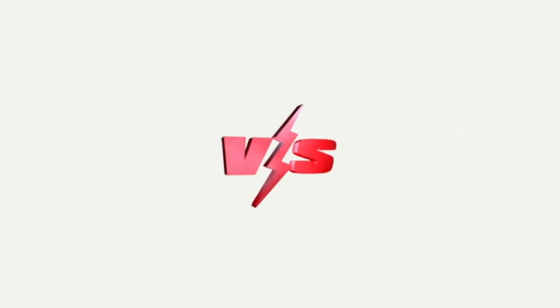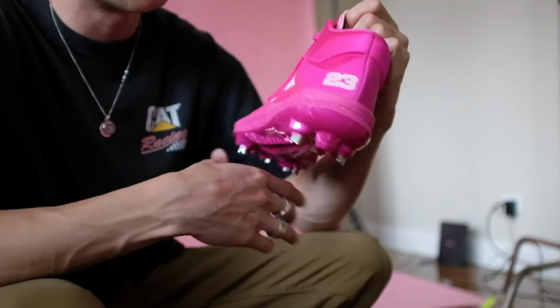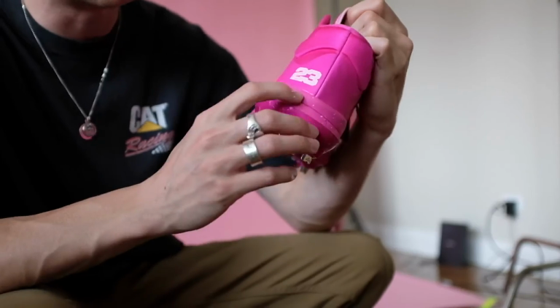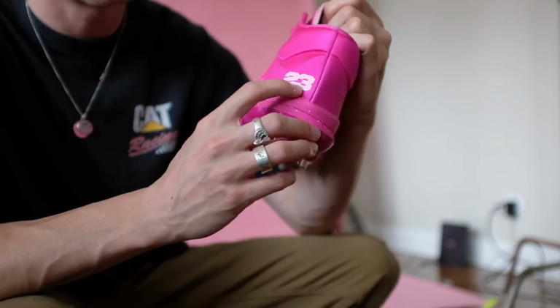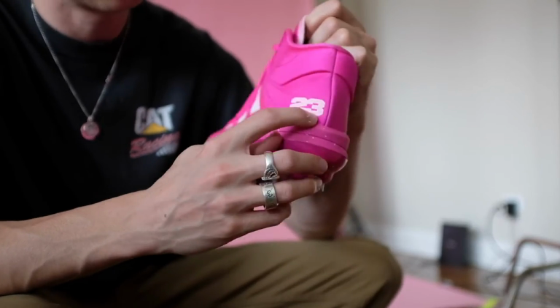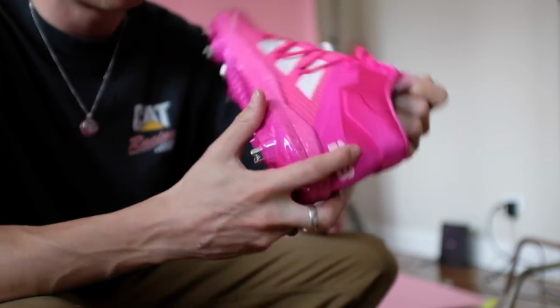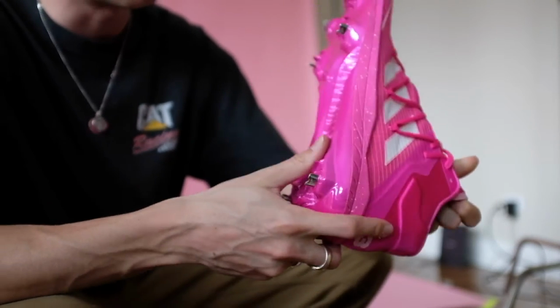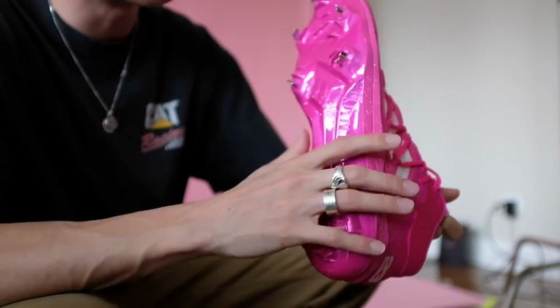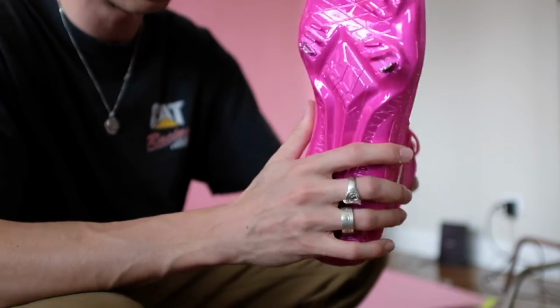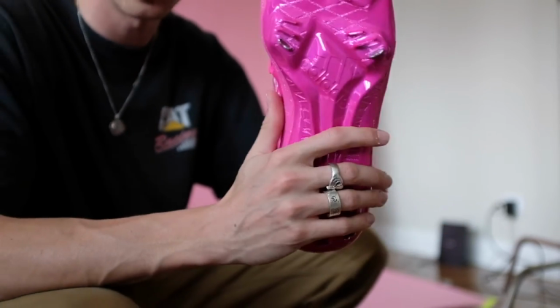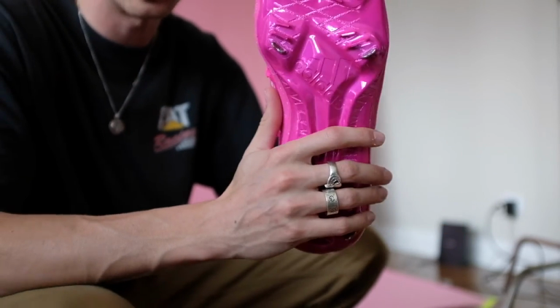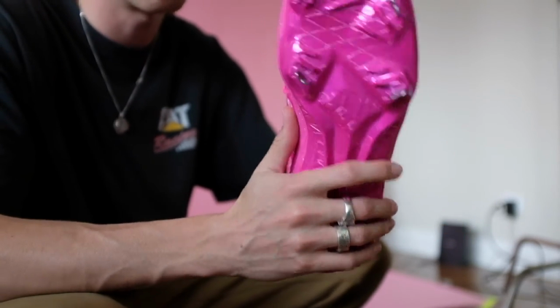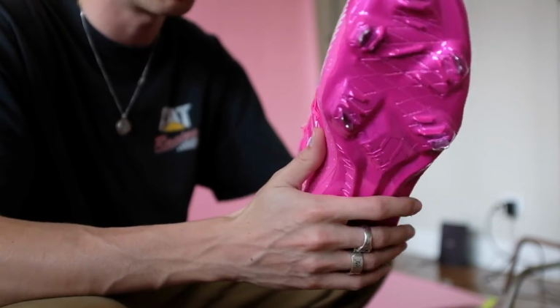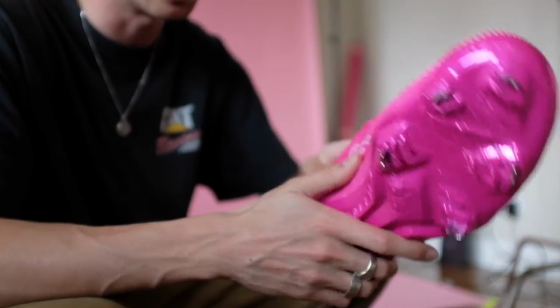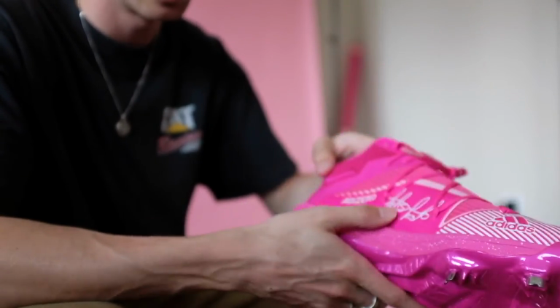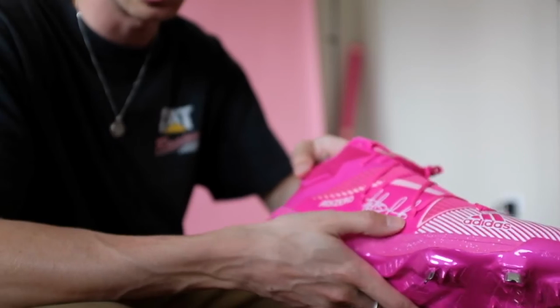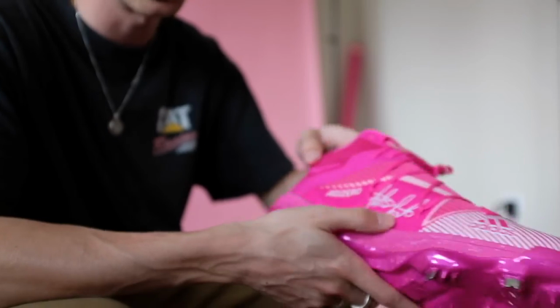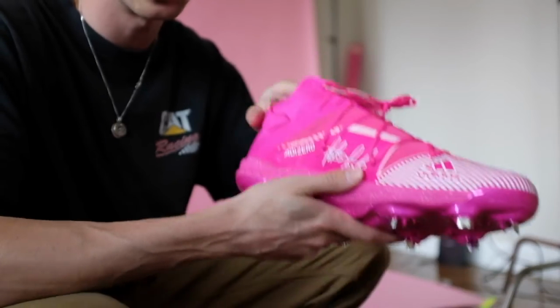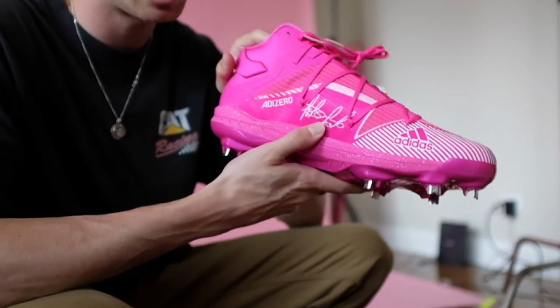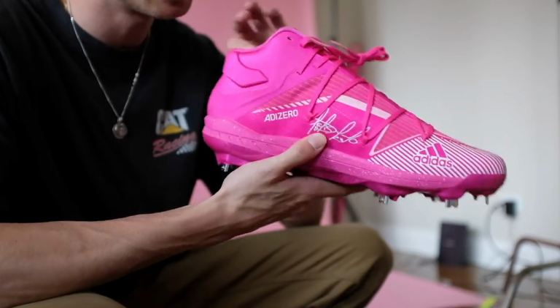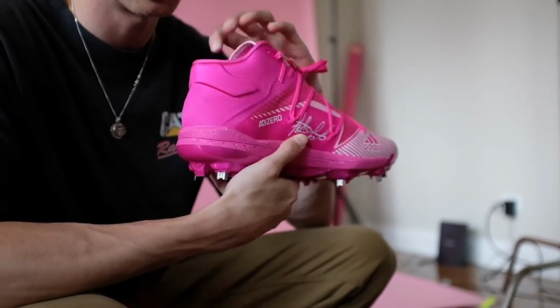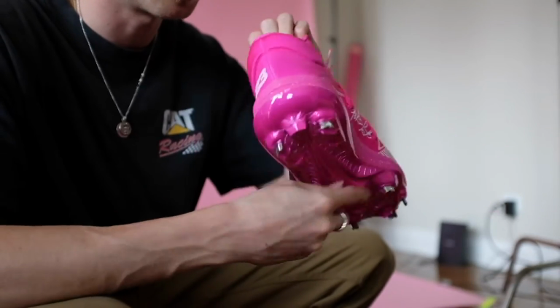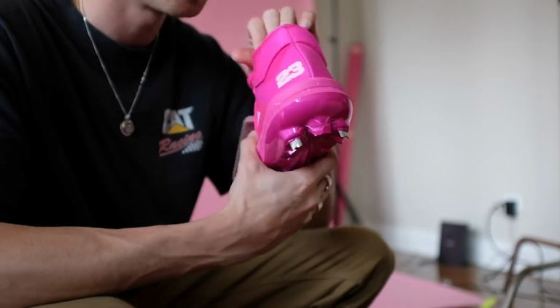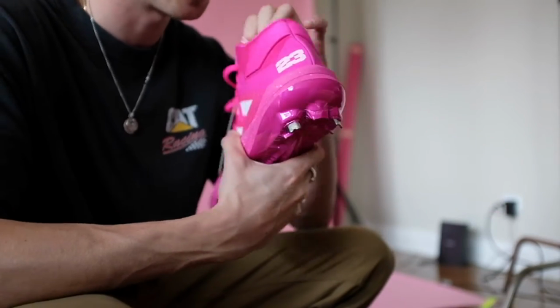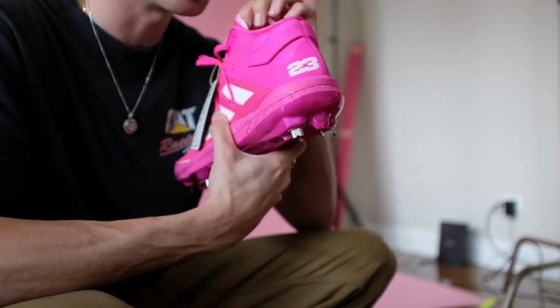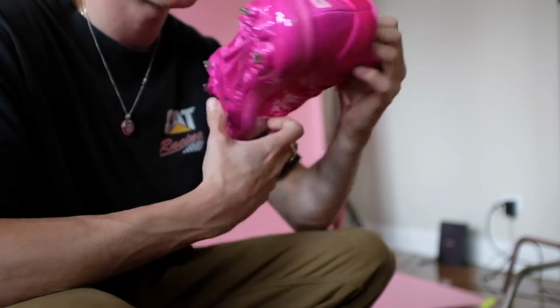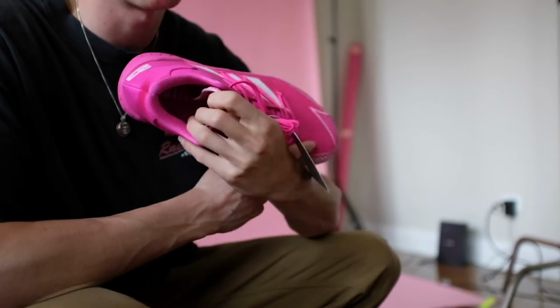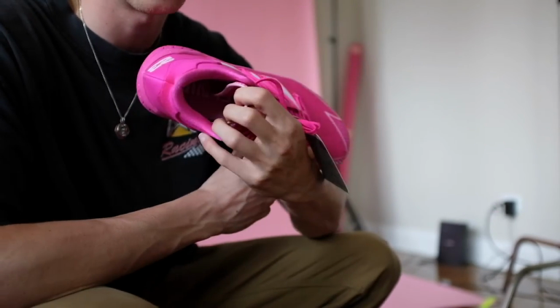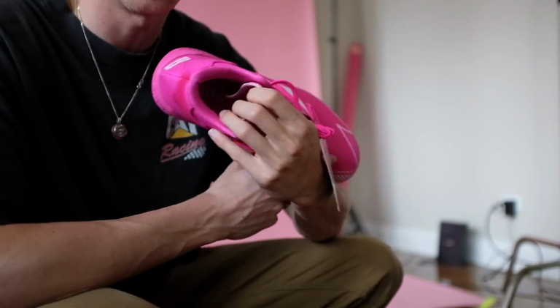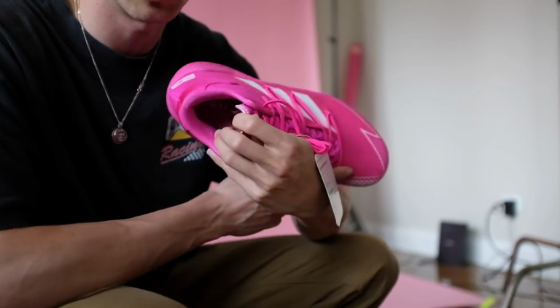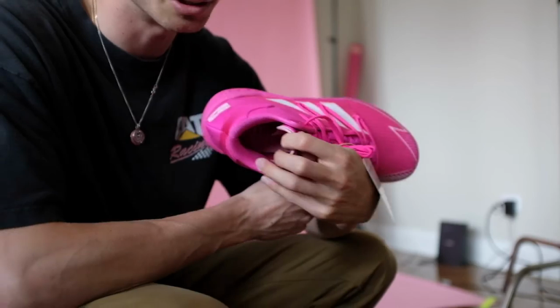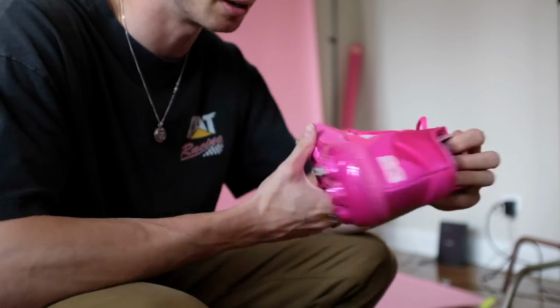The number 23, sick iridescent pink plate, his signature on the inside. And then on the insole it says El Nino, which is his nickname.